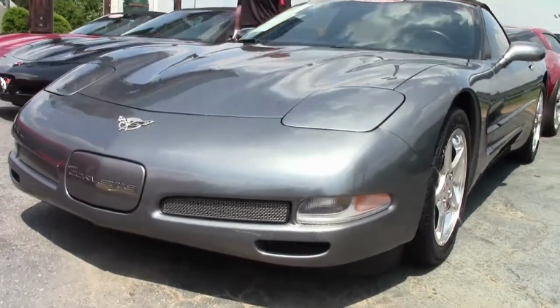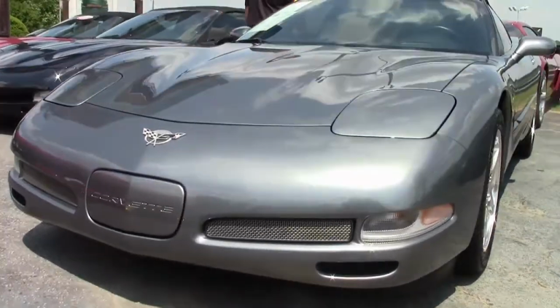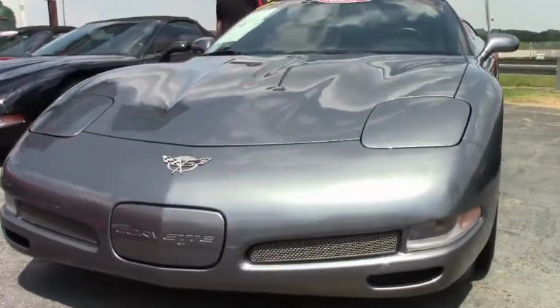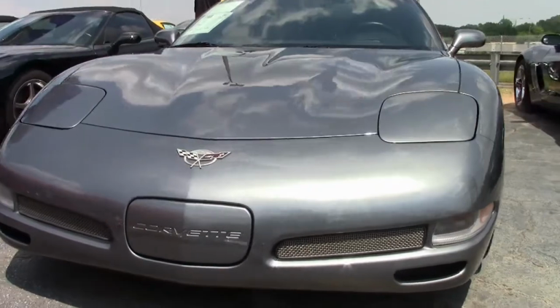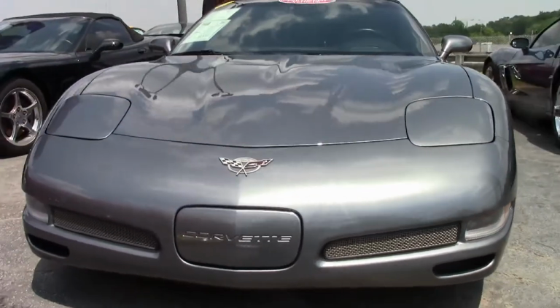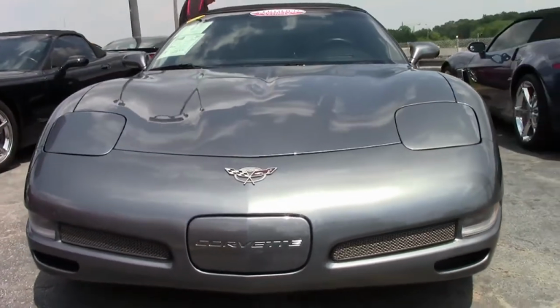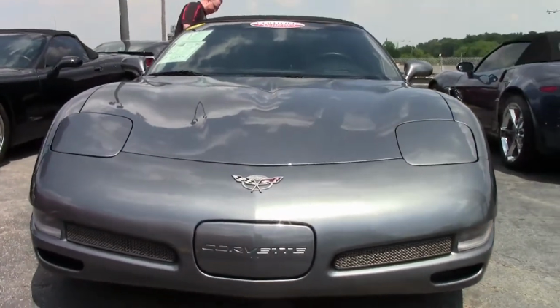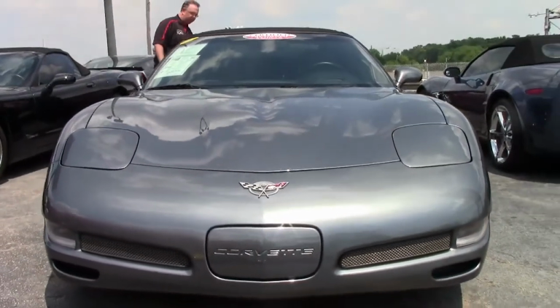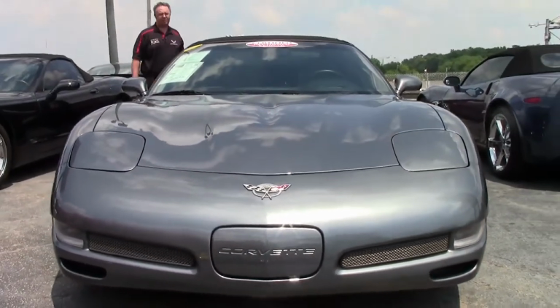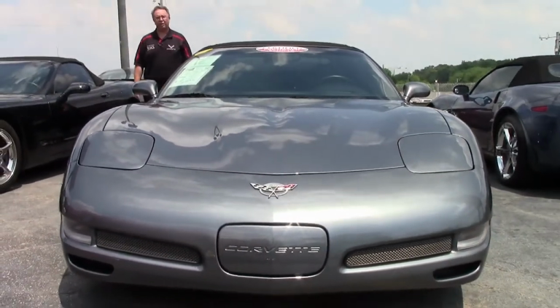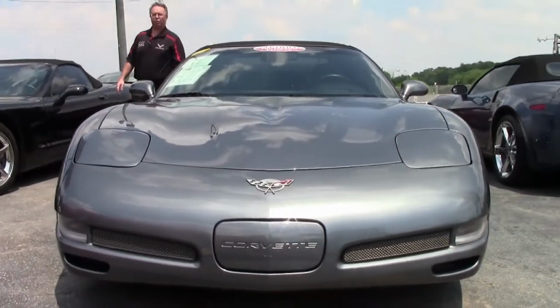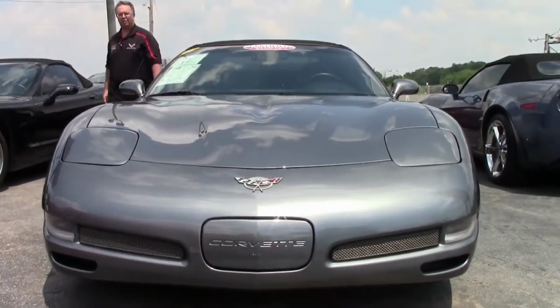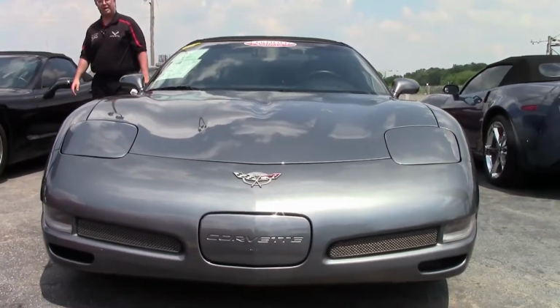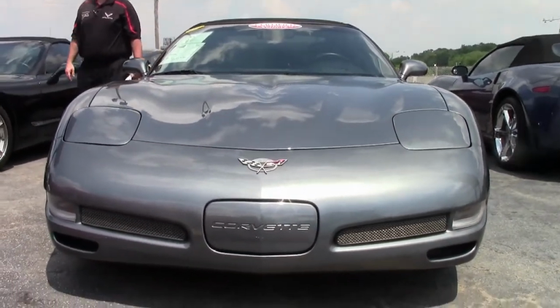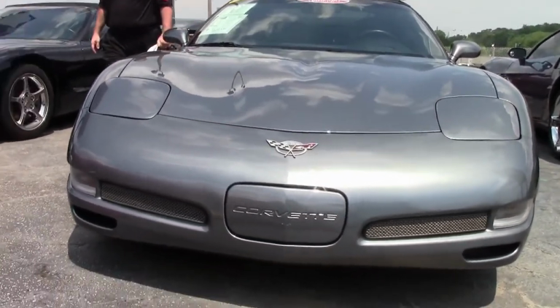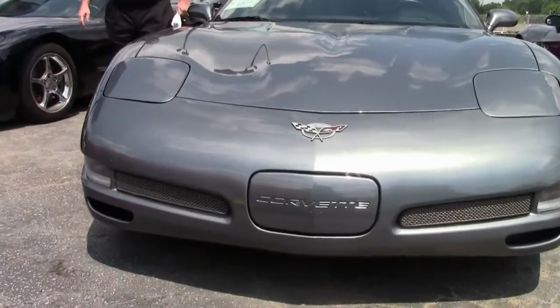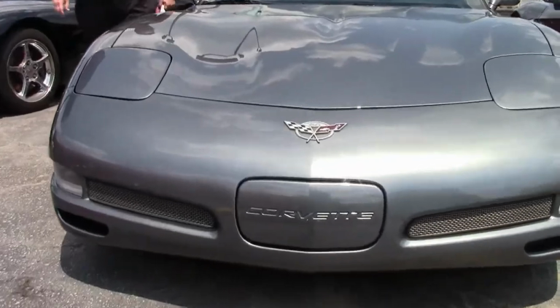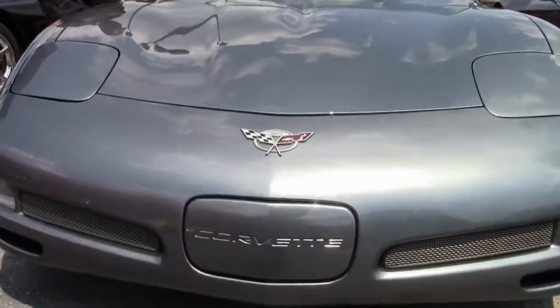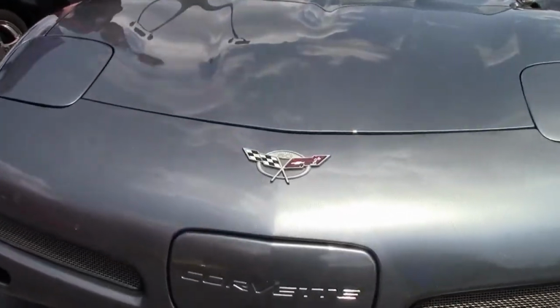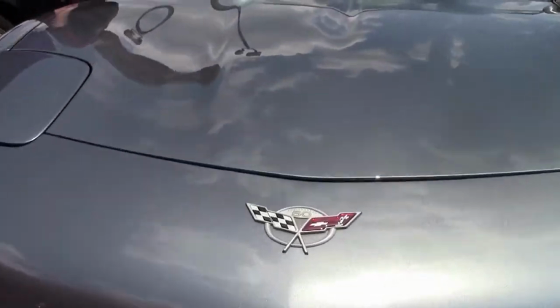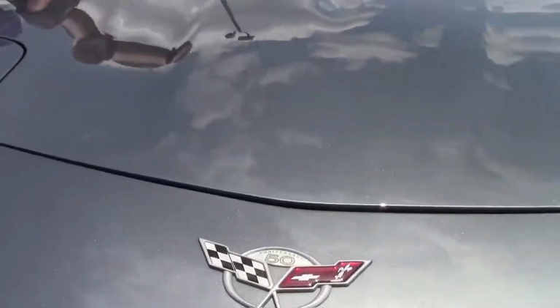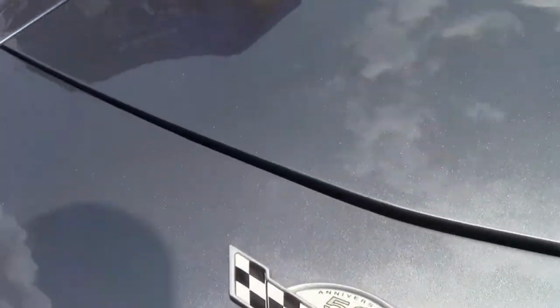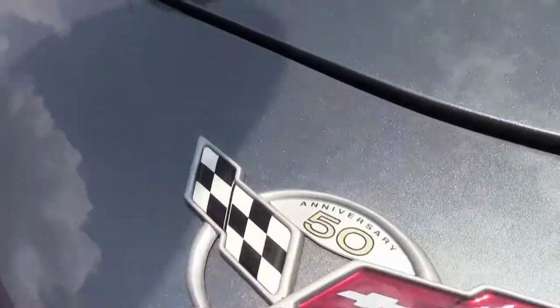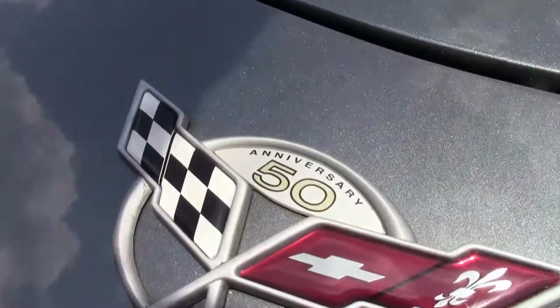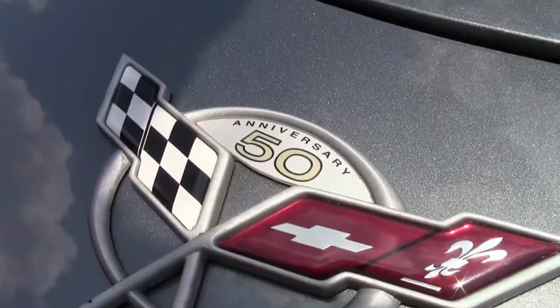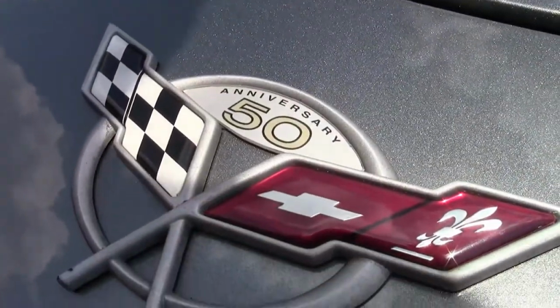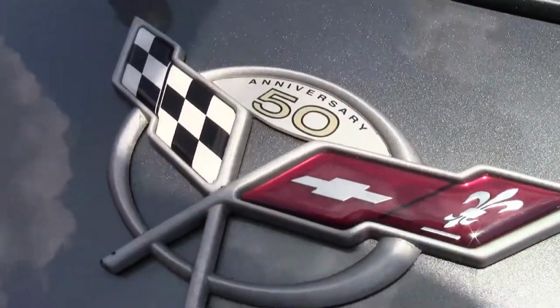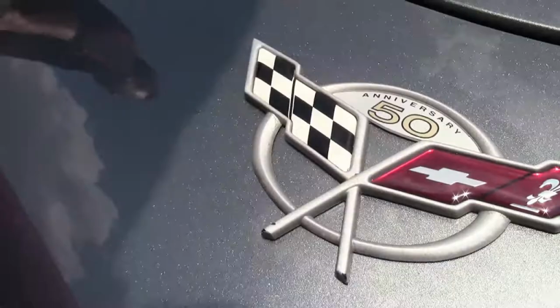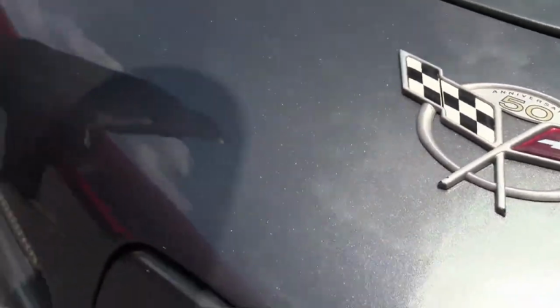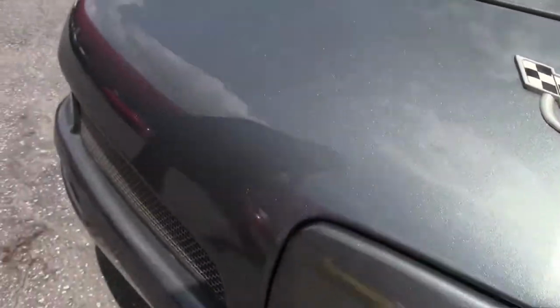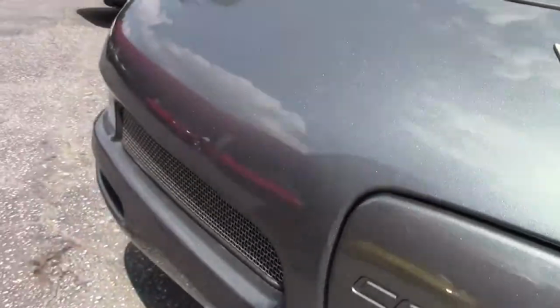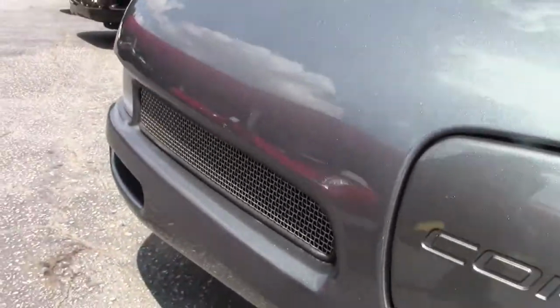The beautiful part about this vehicle is there's only 4,000 miles on it — to be exact, 3,767 miles as of this taping — so basically it's a new car.